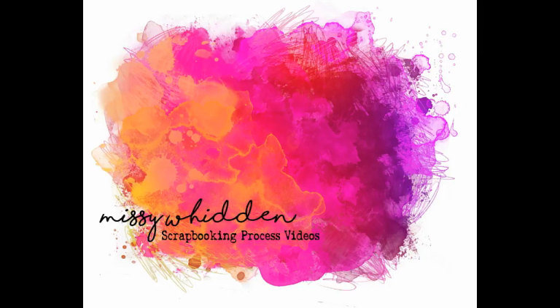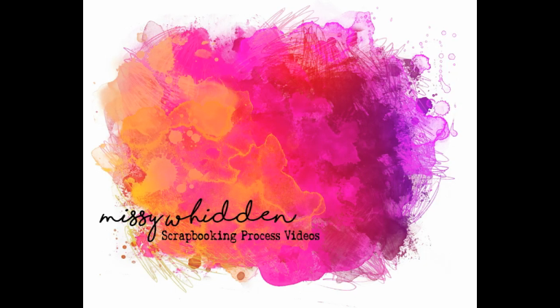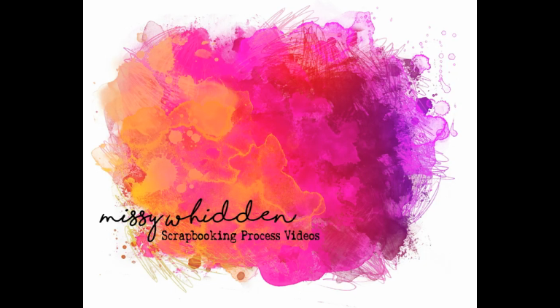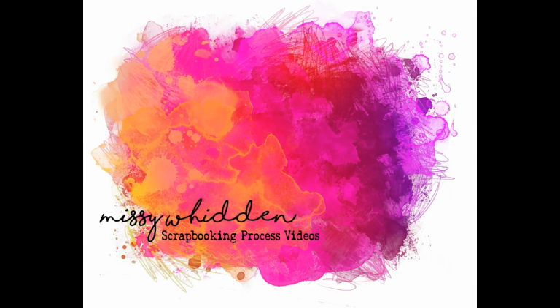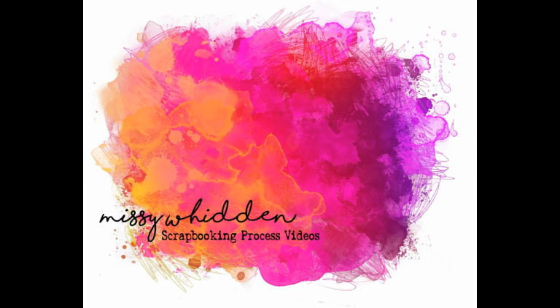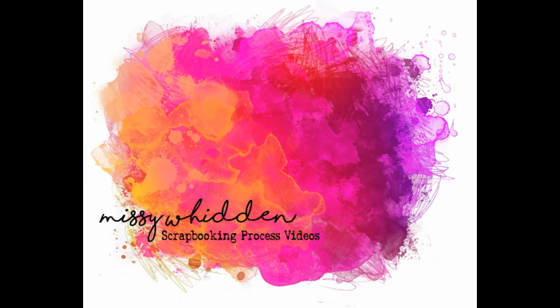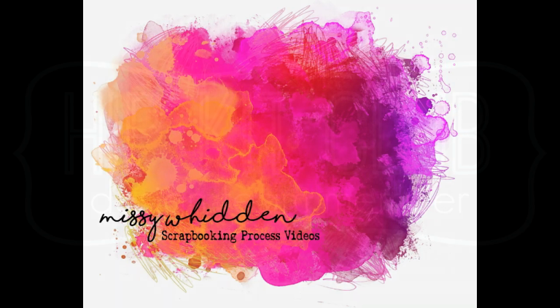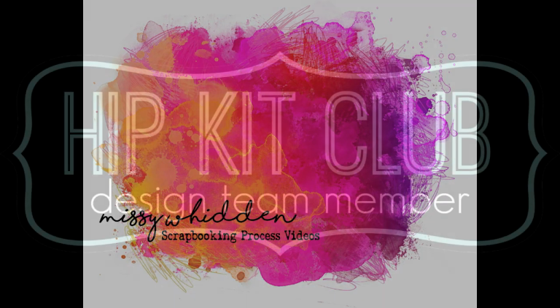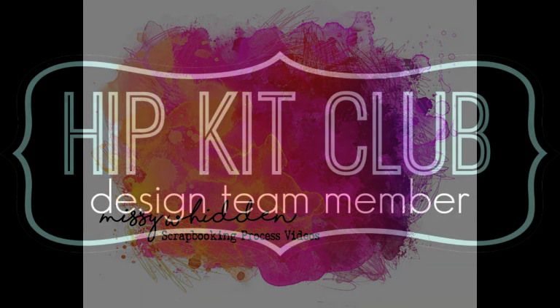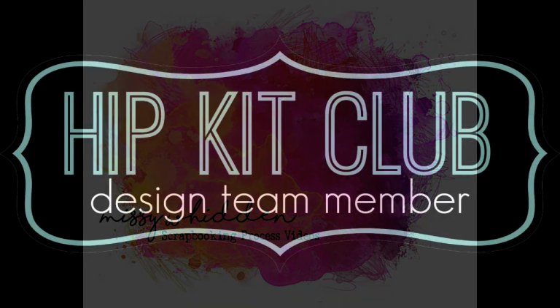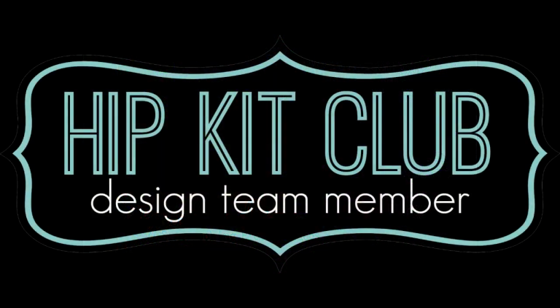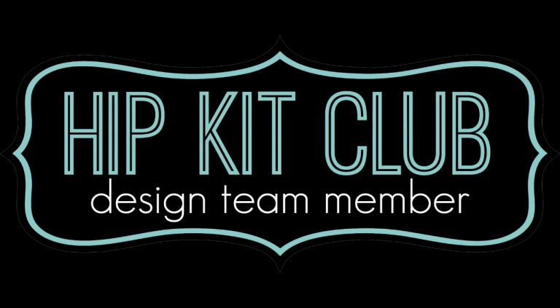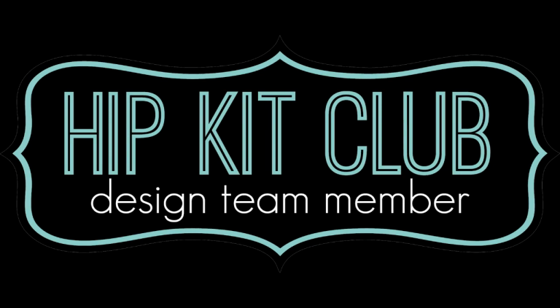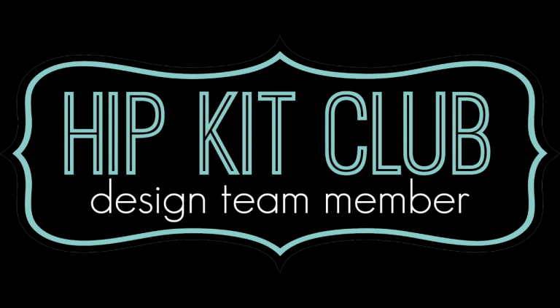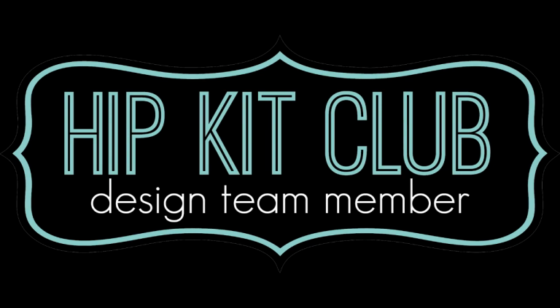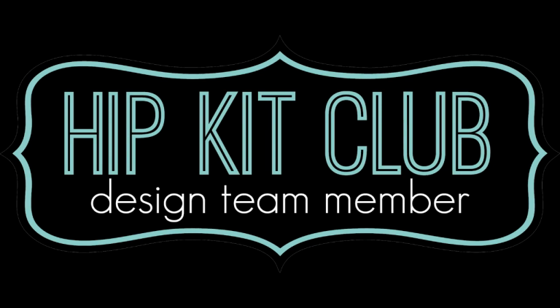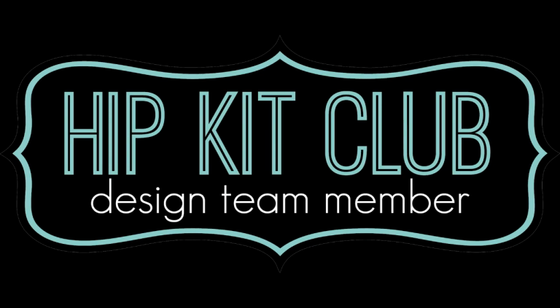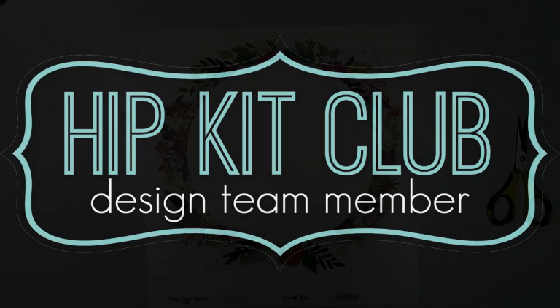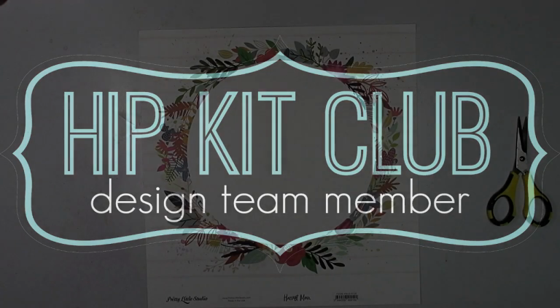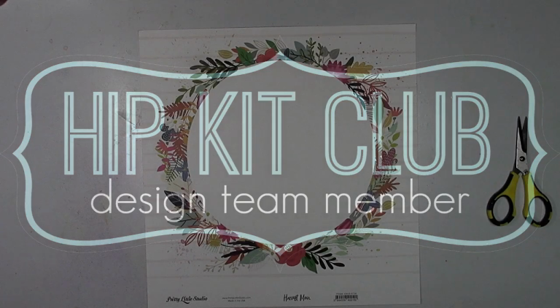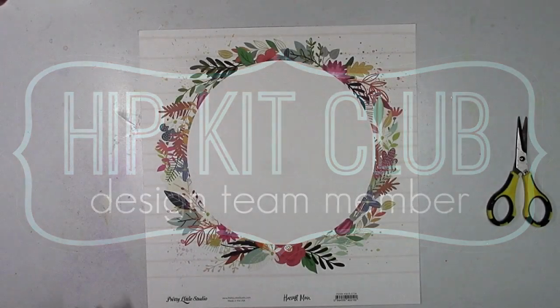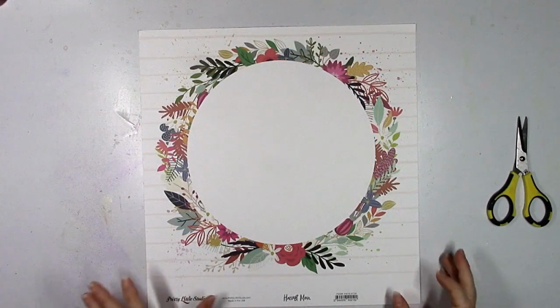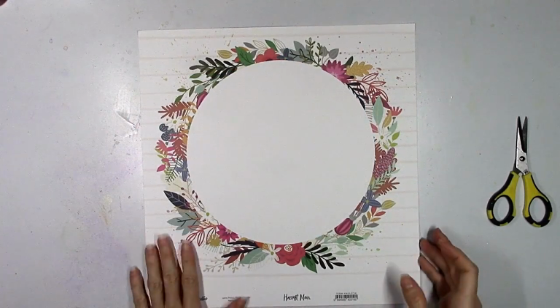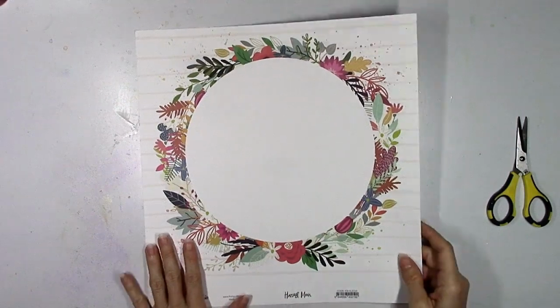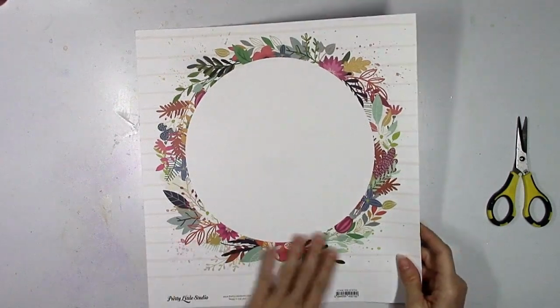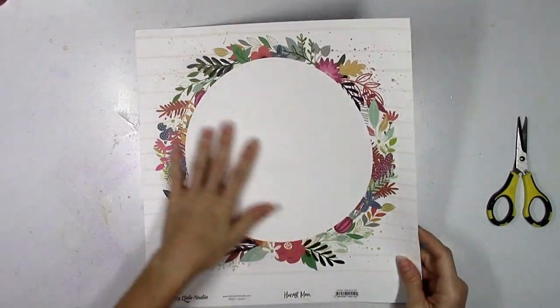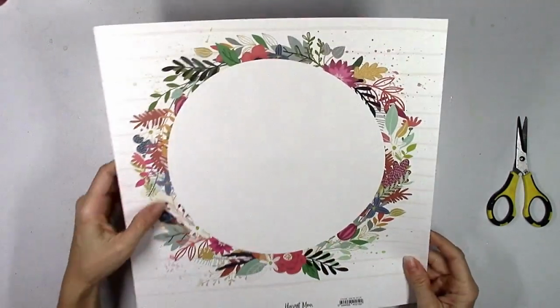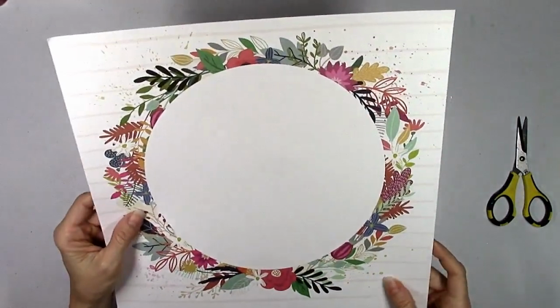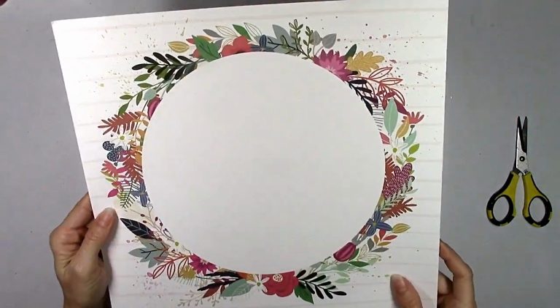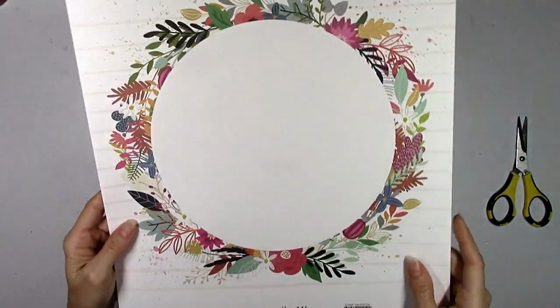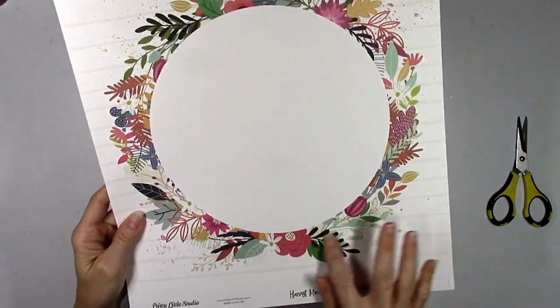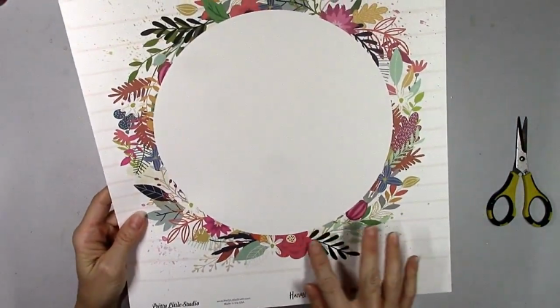Hey there everybody, it's Missy again. Thanks so much for stopping by today. I'm back with a new layout for Hip Kit Club and this is my first layout using the new 2019 October kits, and right away this paper just jumped out at me.